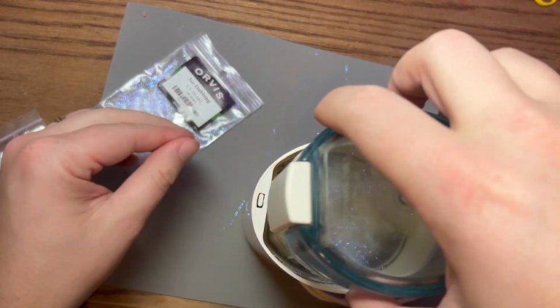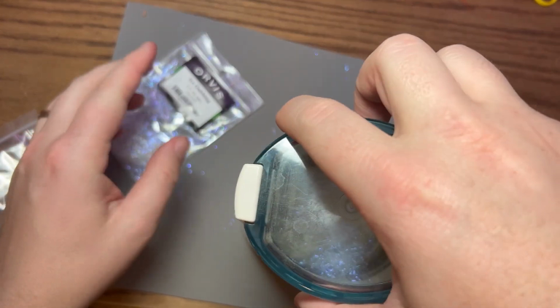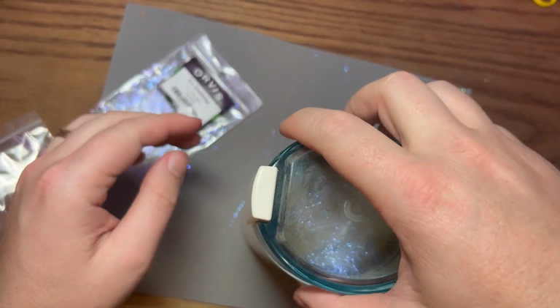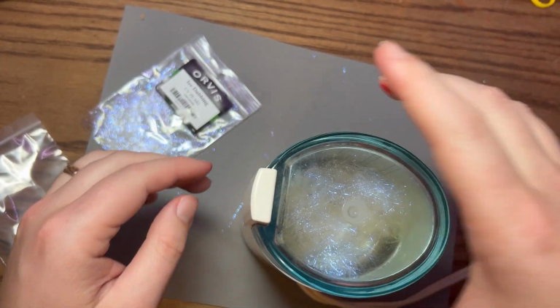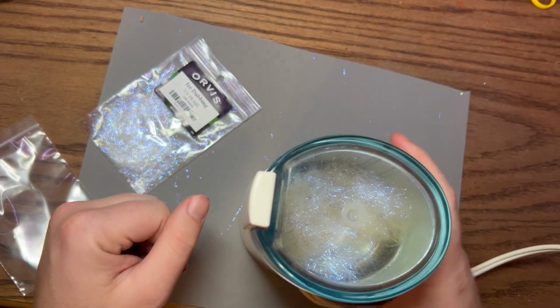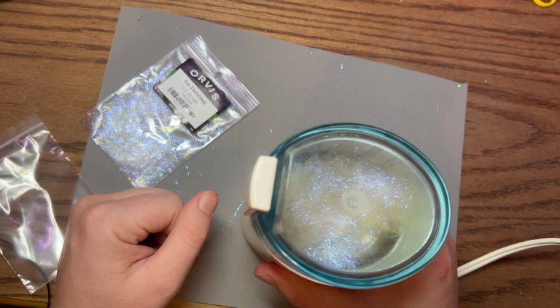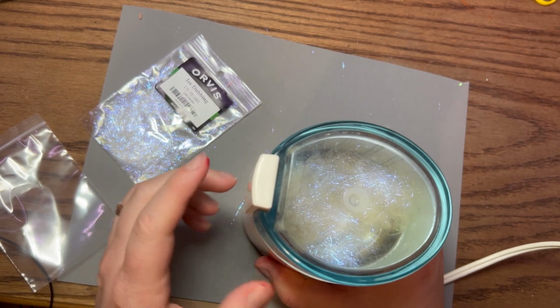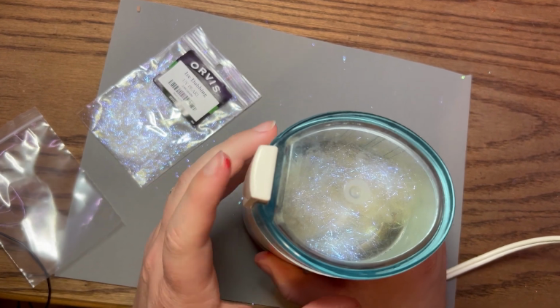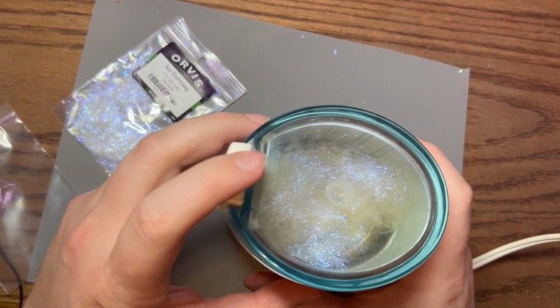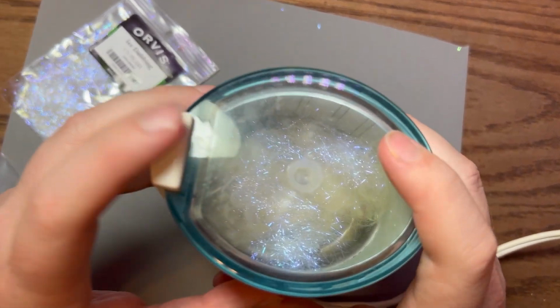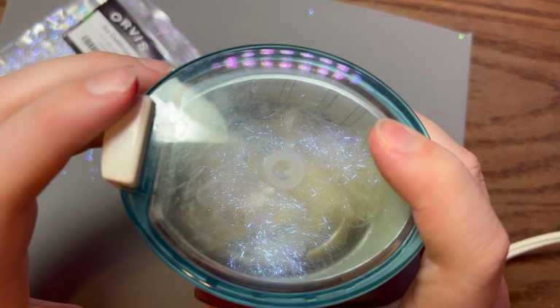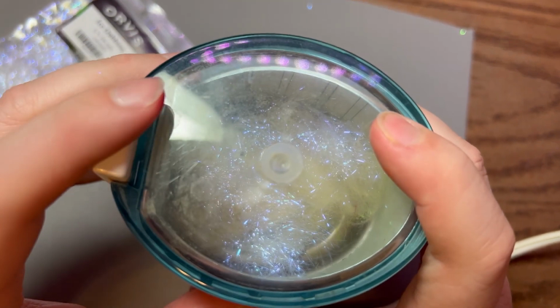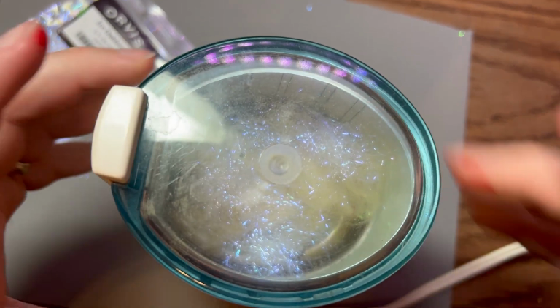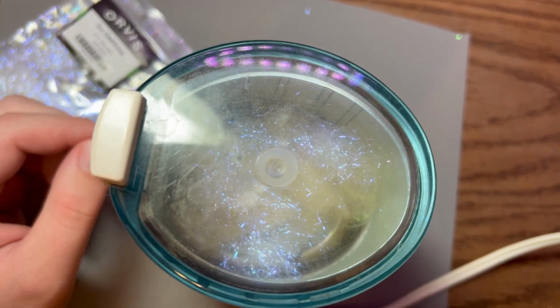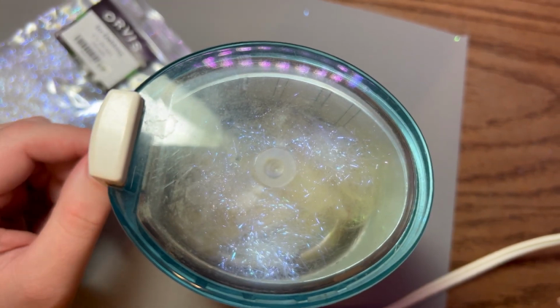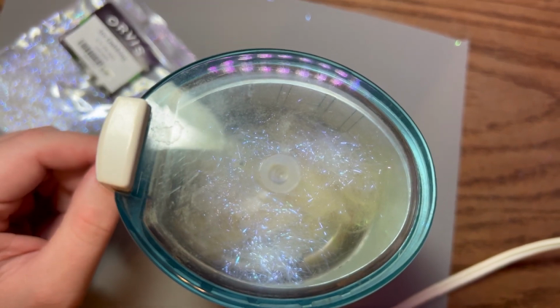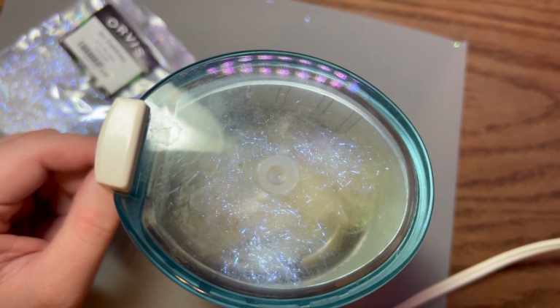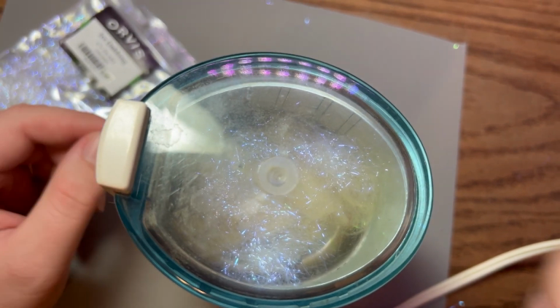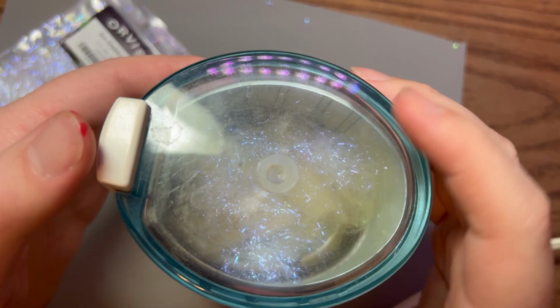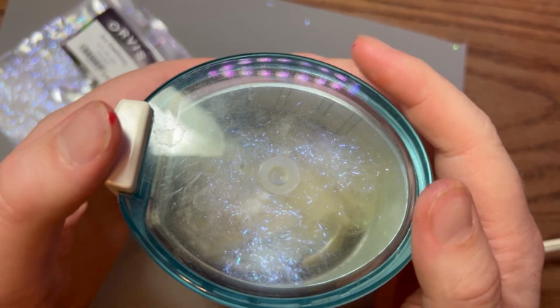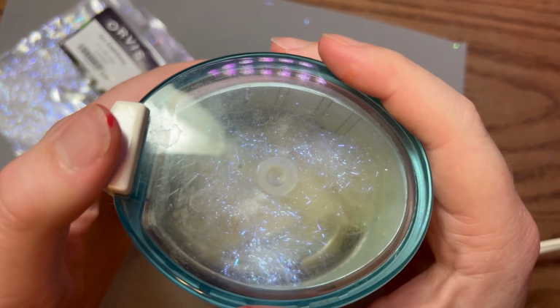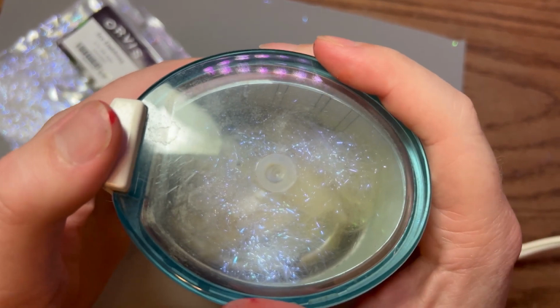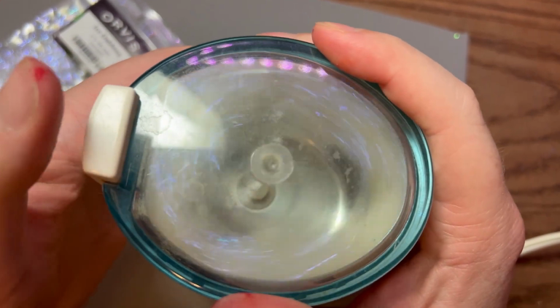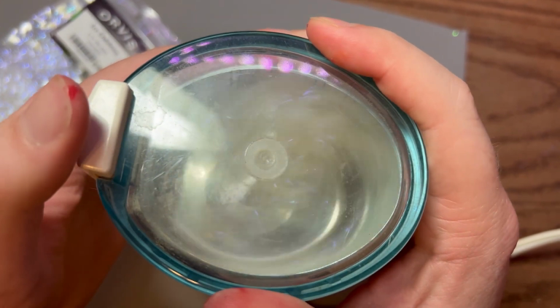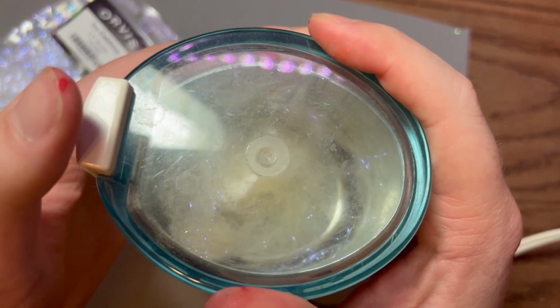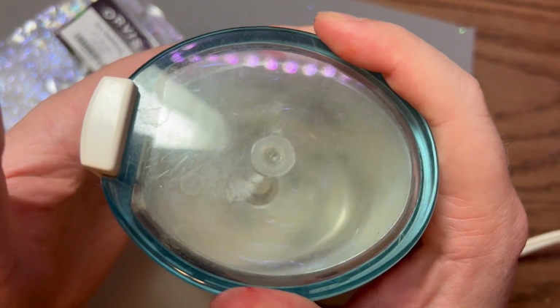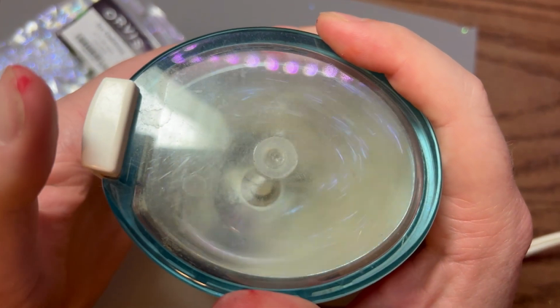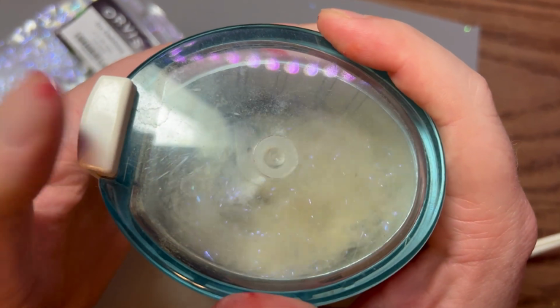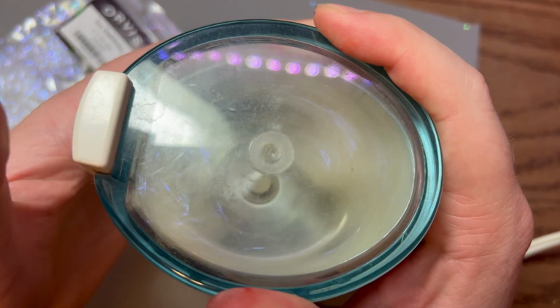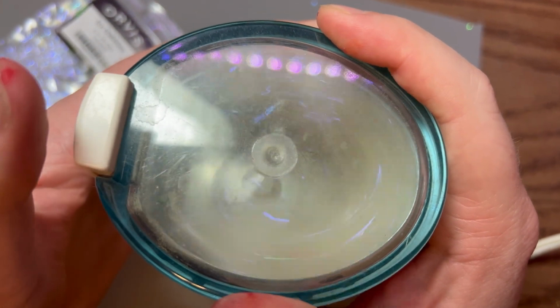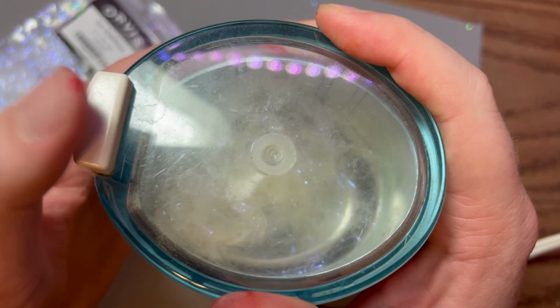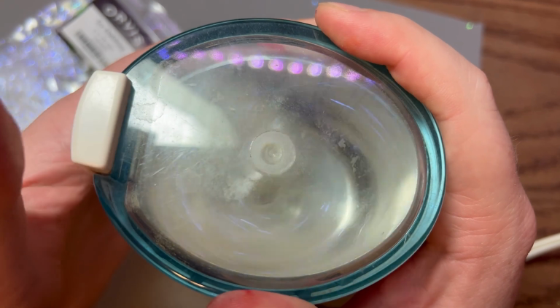One thing I've noticed doing this a couple of times is that you don't want to hold the button down — do short quick strokes, otherwise it's going to twist up. So we're going to do some quick short strokes to mix it up.